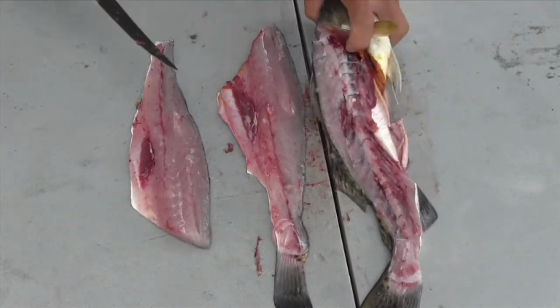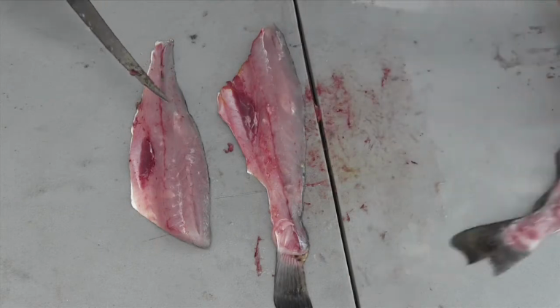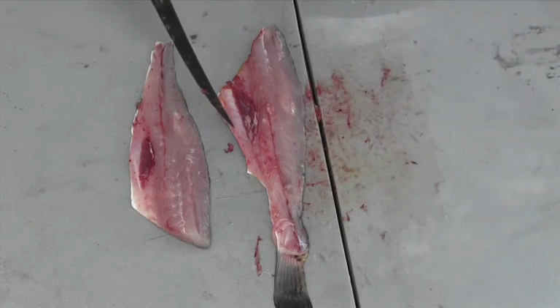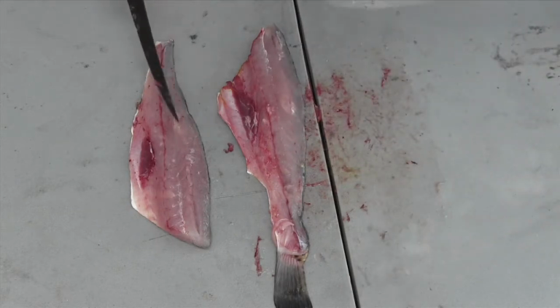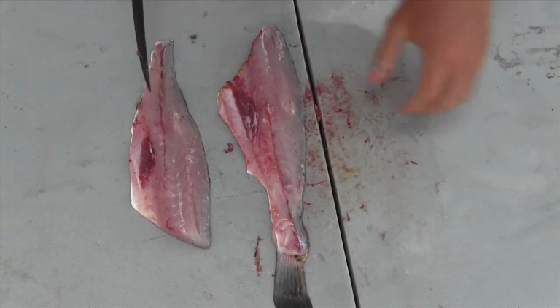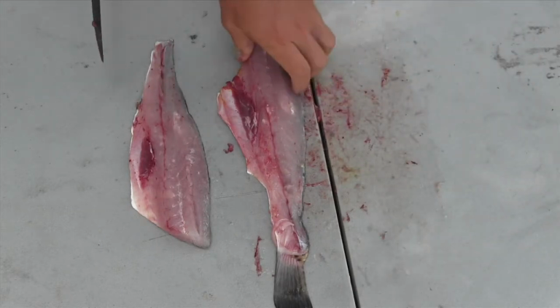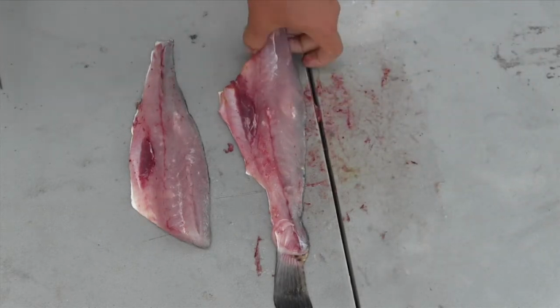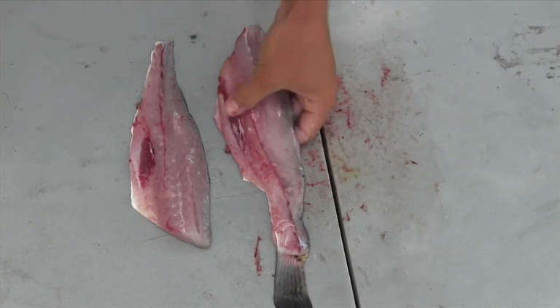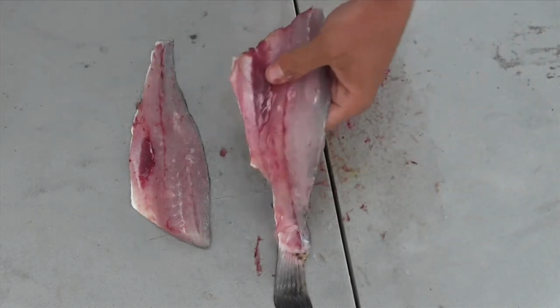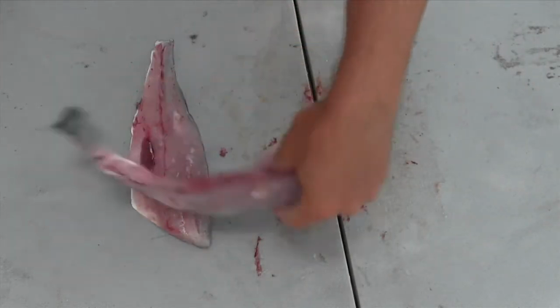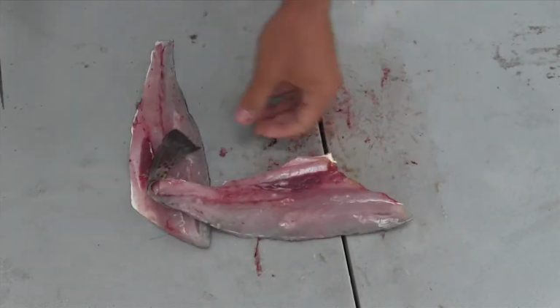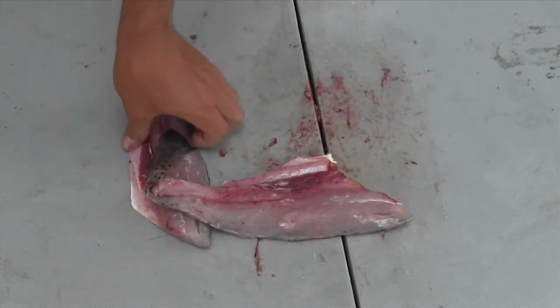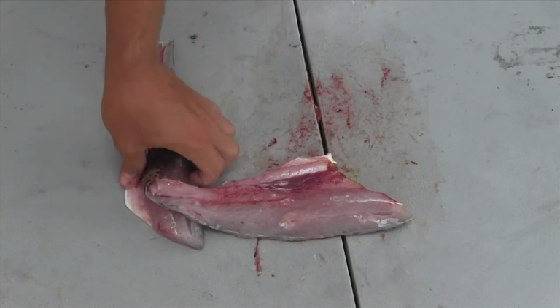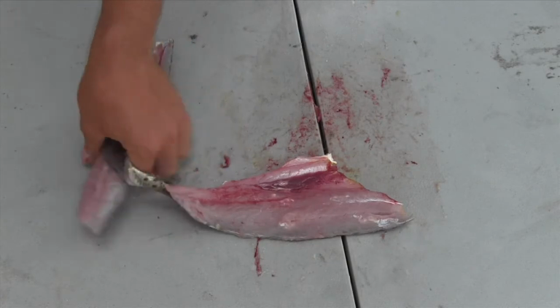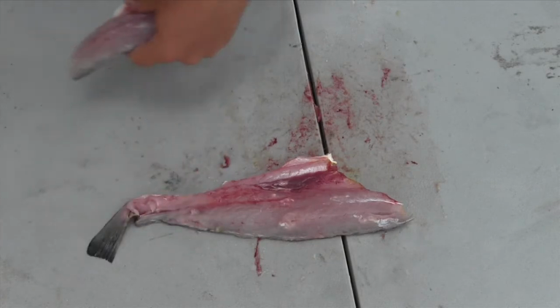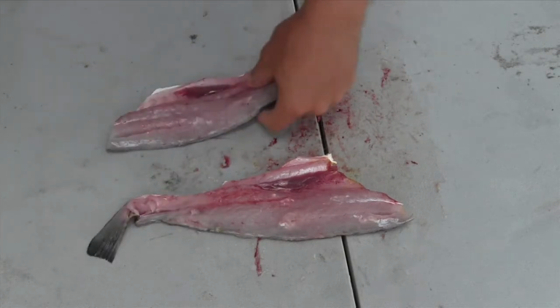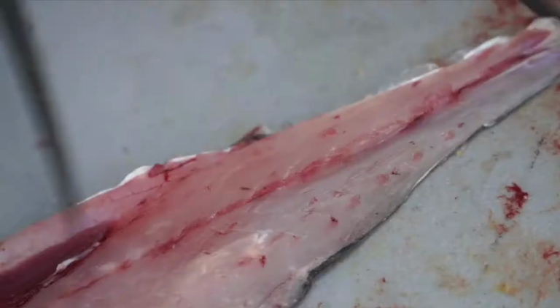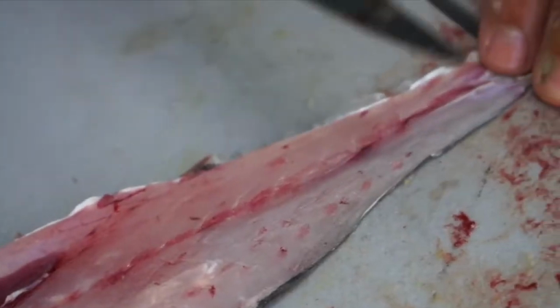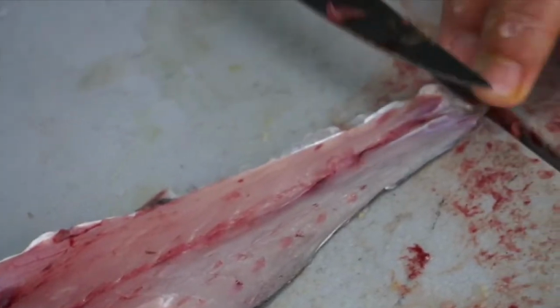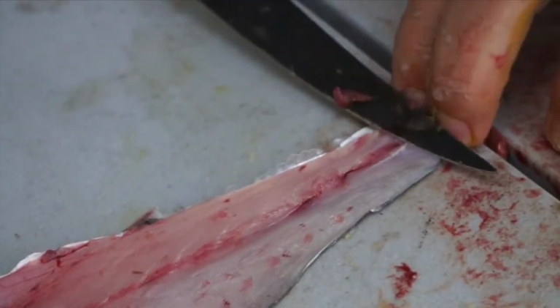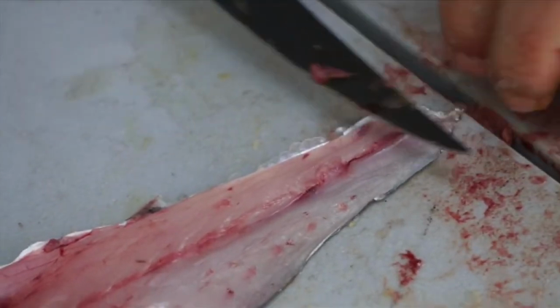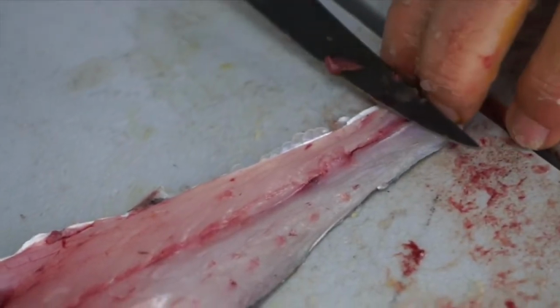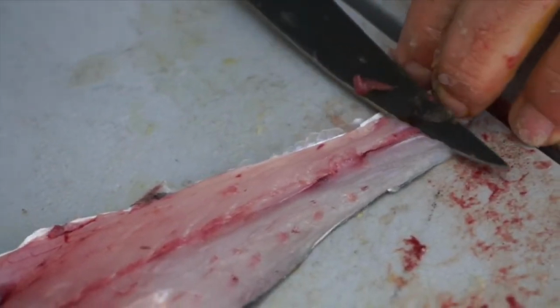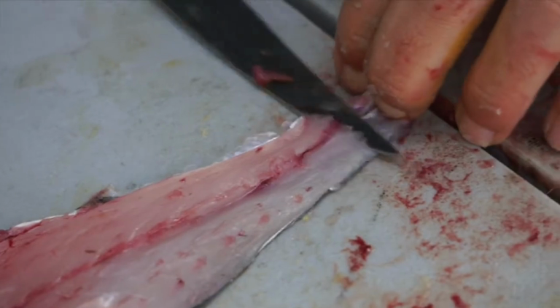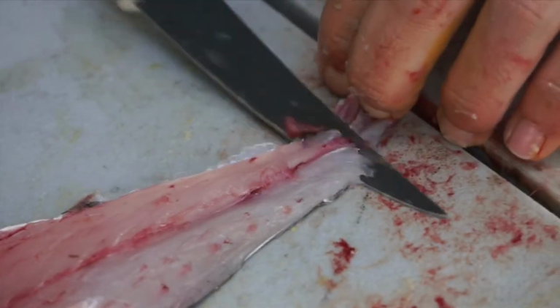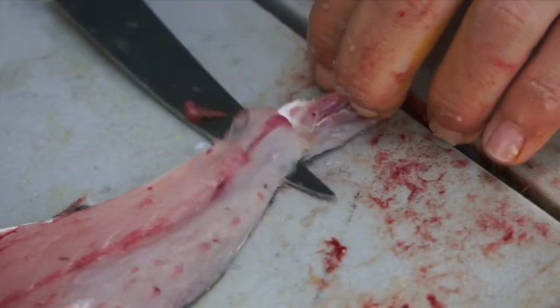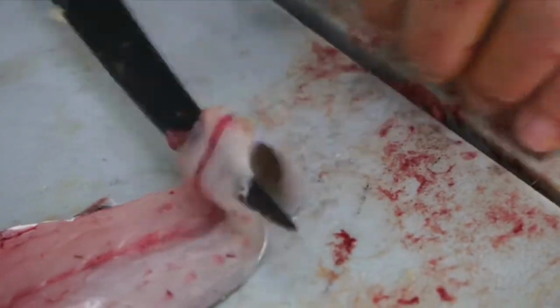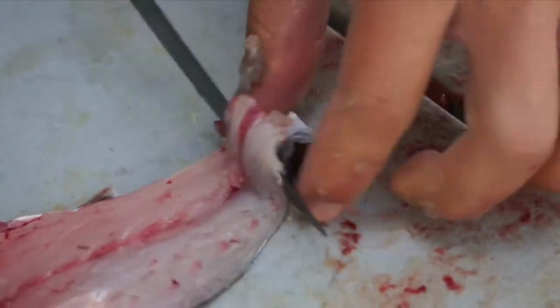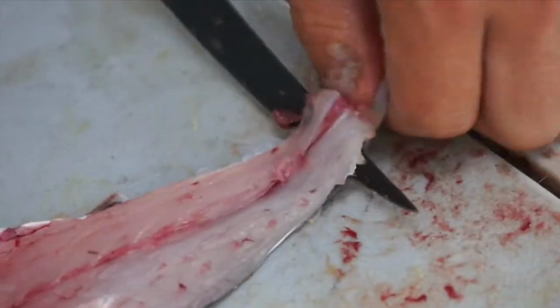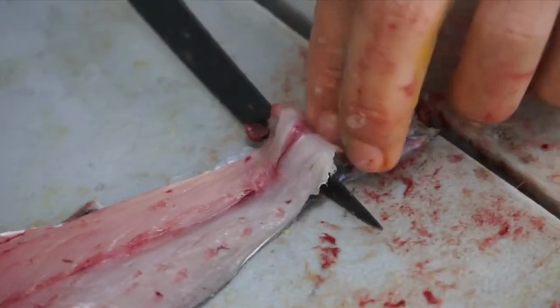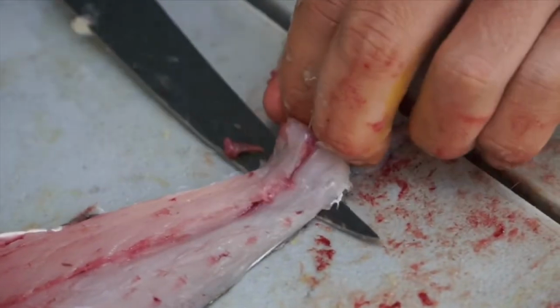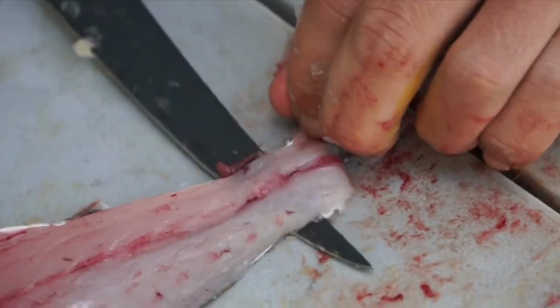Discard the carcass. Now I'll work on cleaning these up and get them ready for dinner. The trout's got really soft flesh, so you have to be careful when you're skinning them to try and not pull on the meat too much.